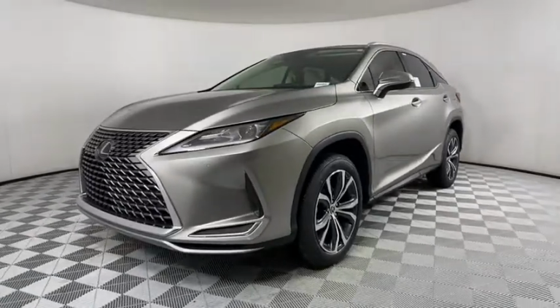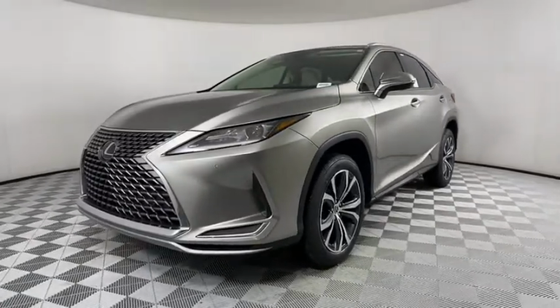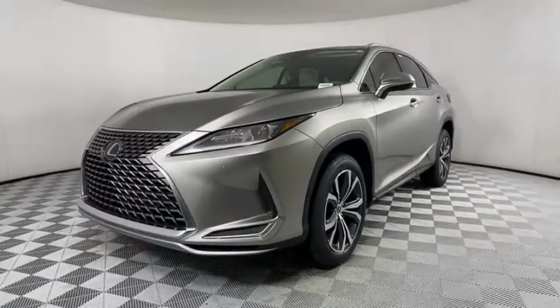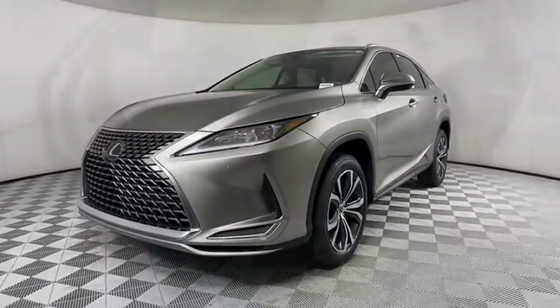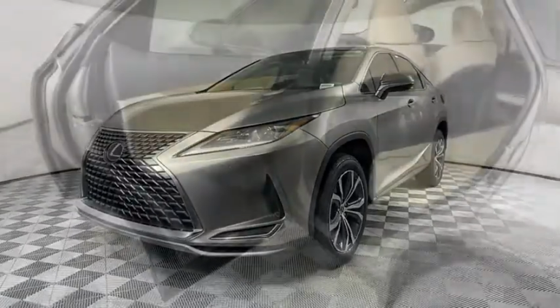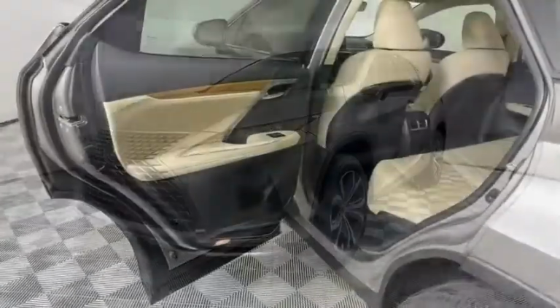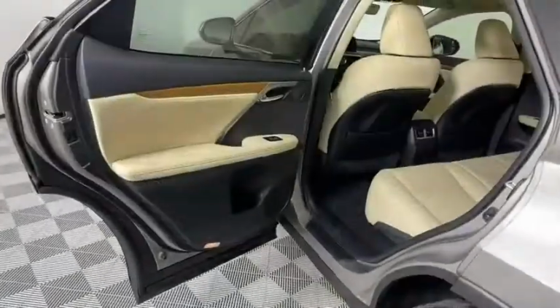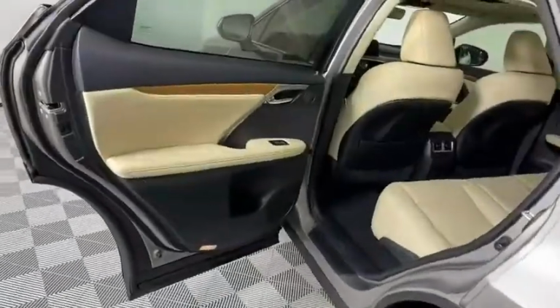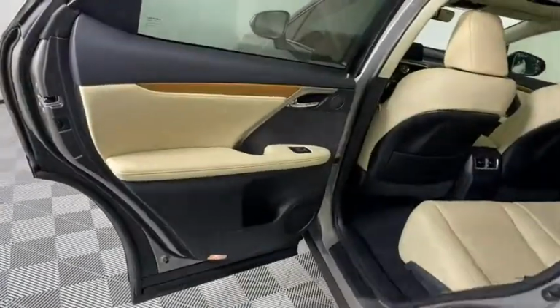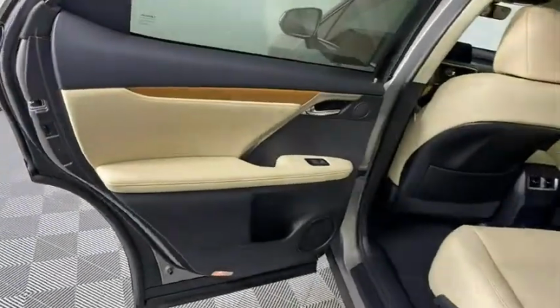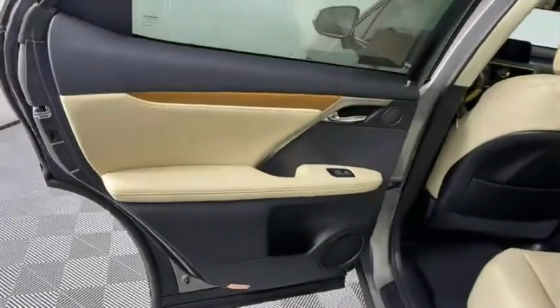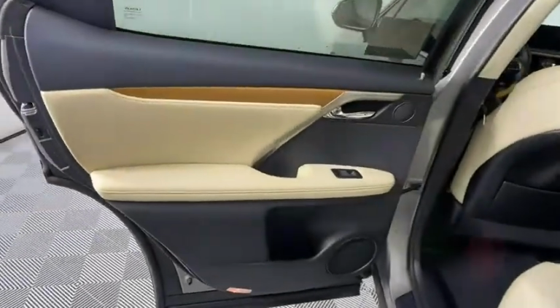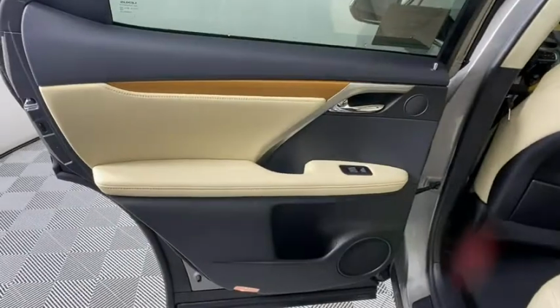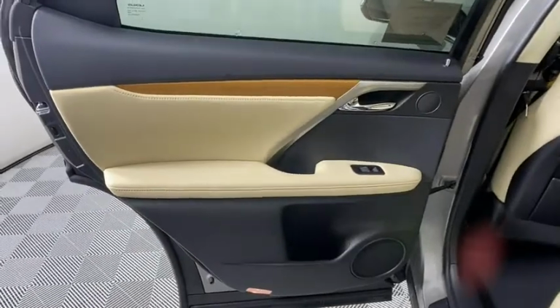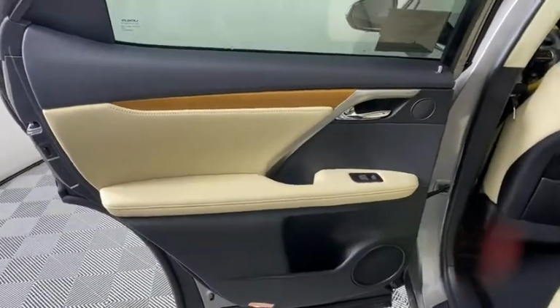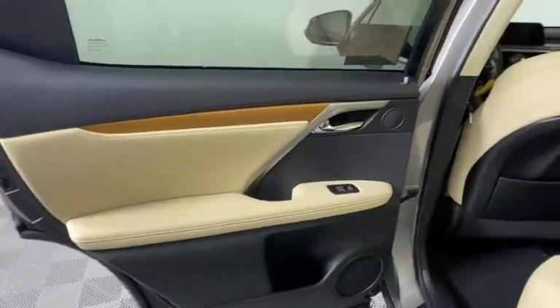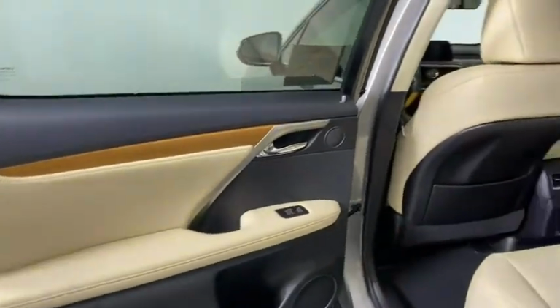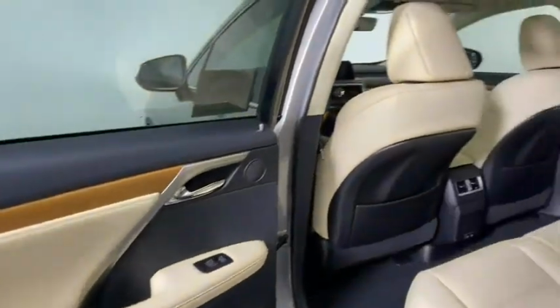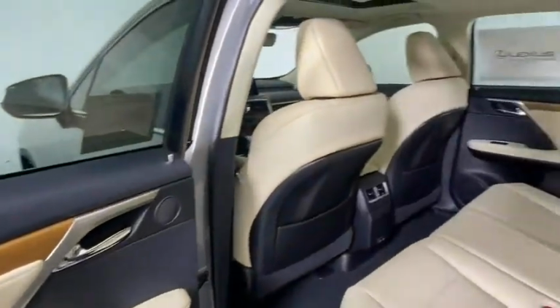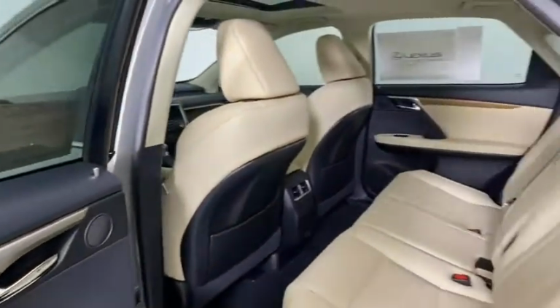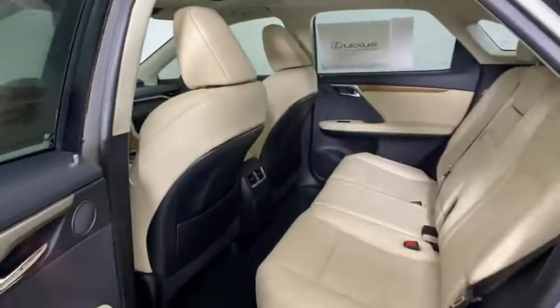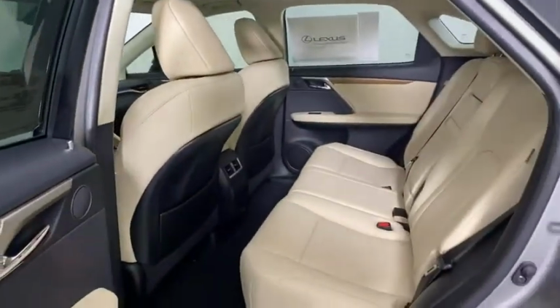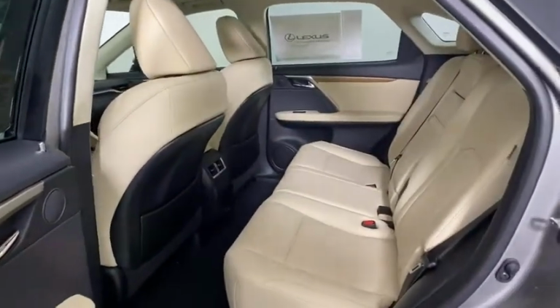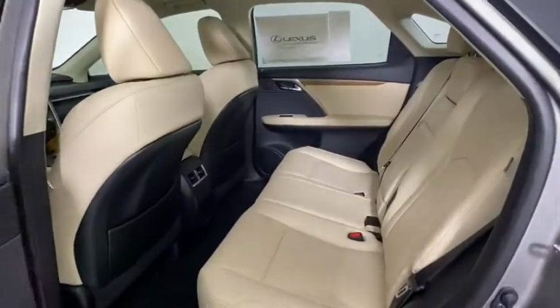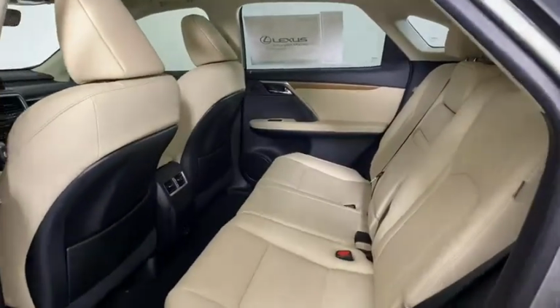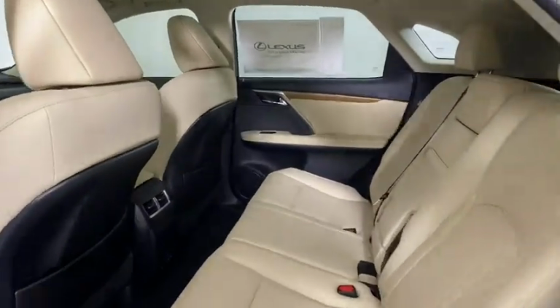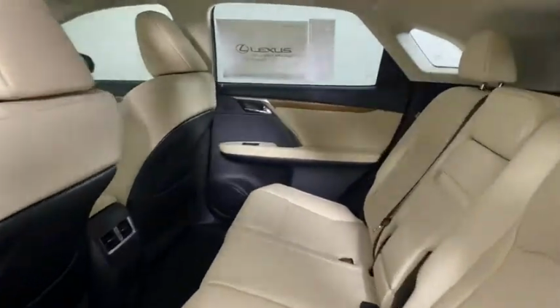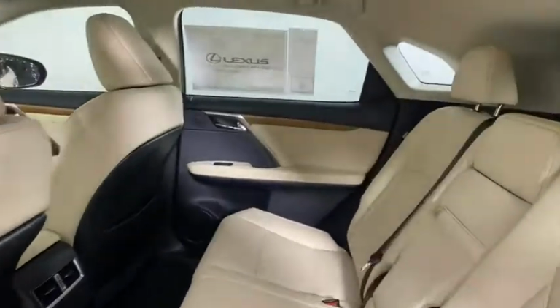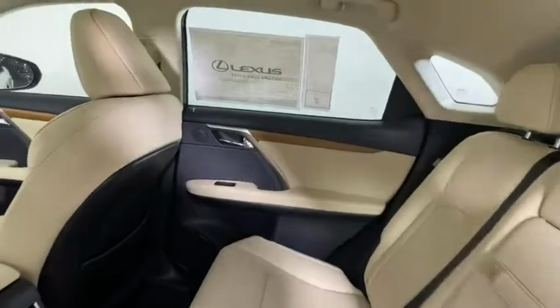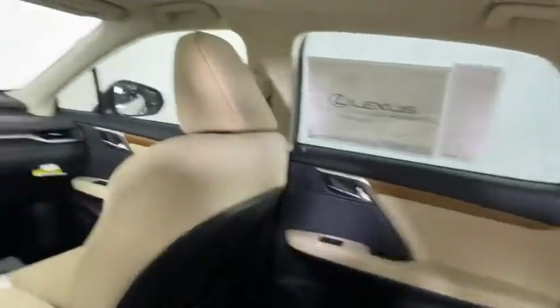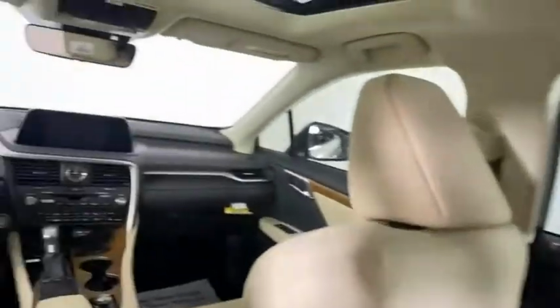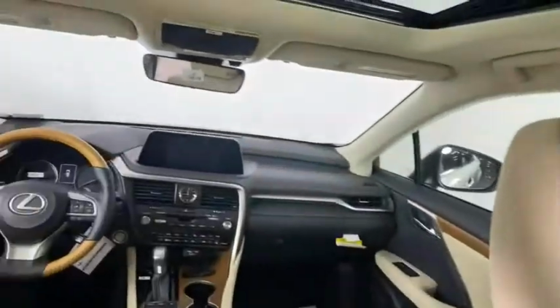Leather wrapped steering wheel, Bluetooth, adjustable steering wheel, power steering, keyless start, floor mats, aluminum wheels, four-wheel disc brakes, and auto dimming rear view mirror.